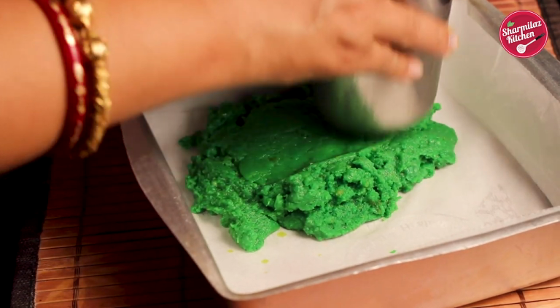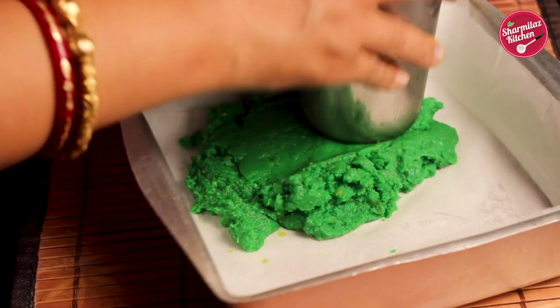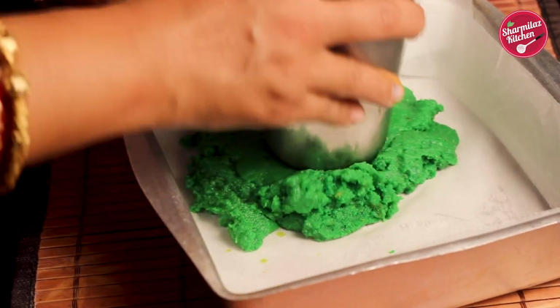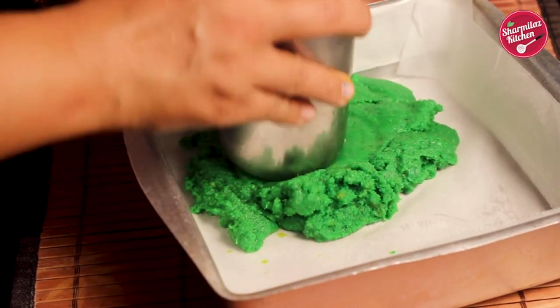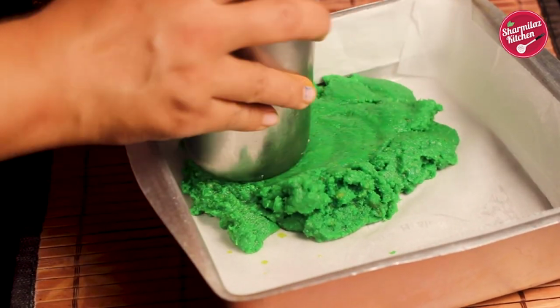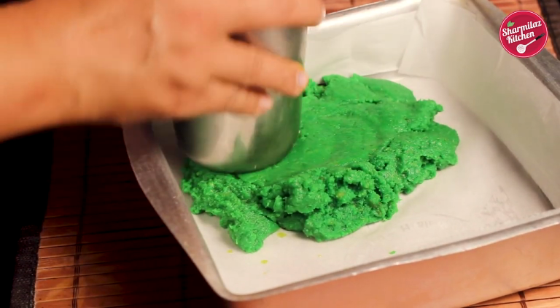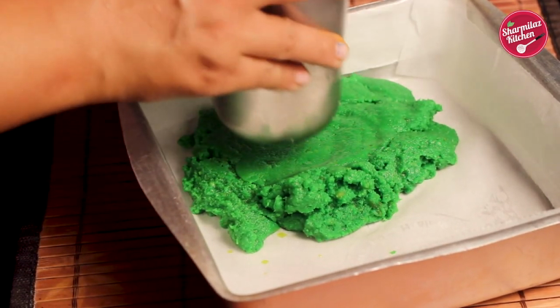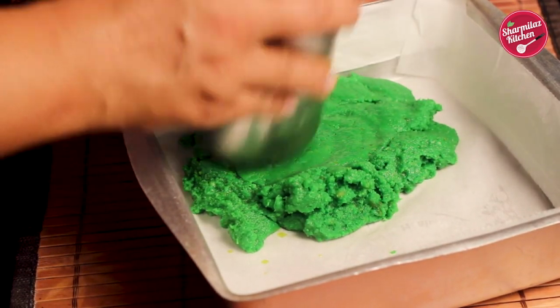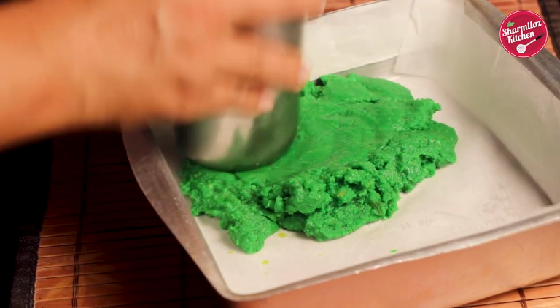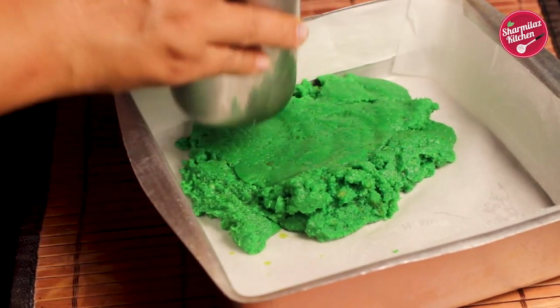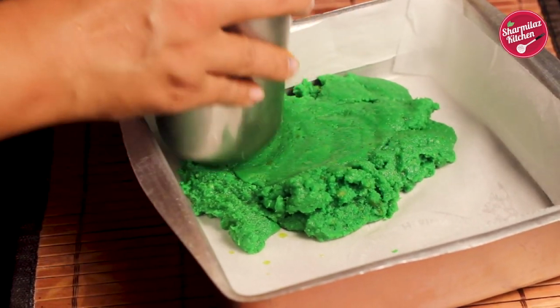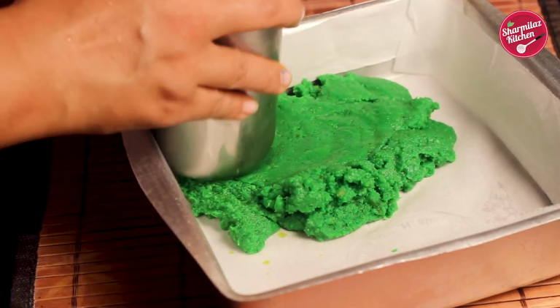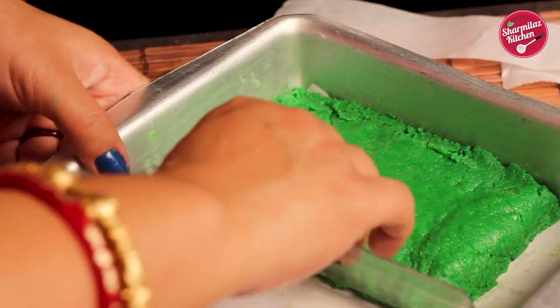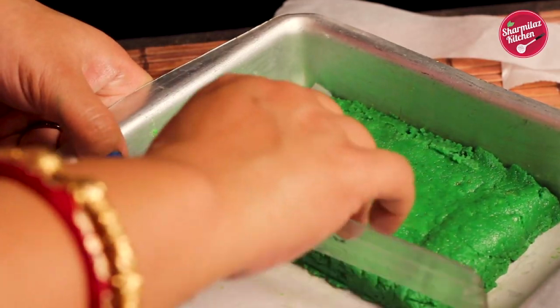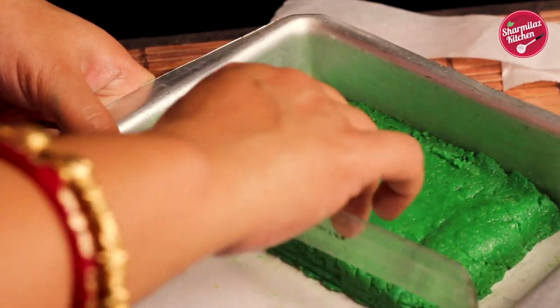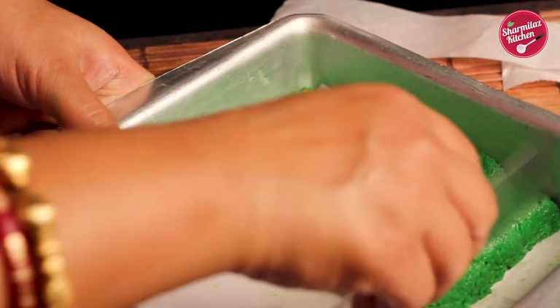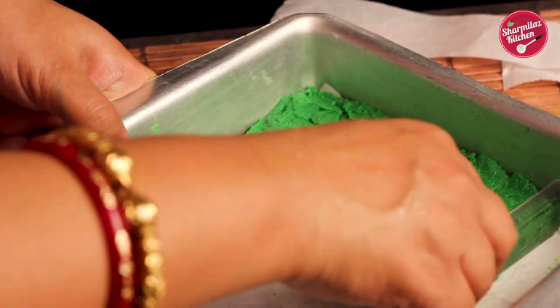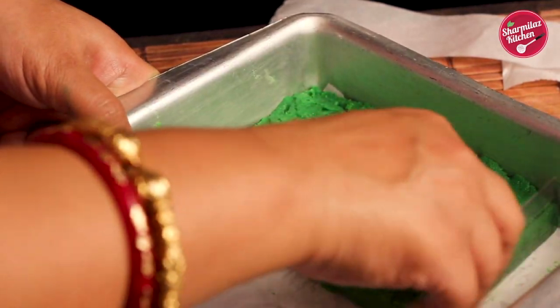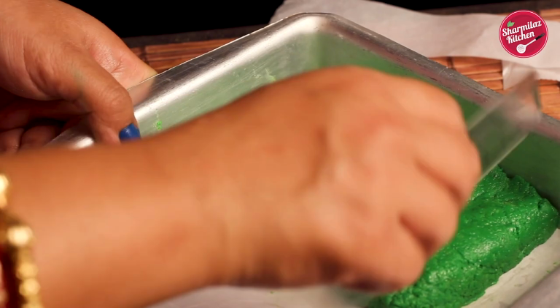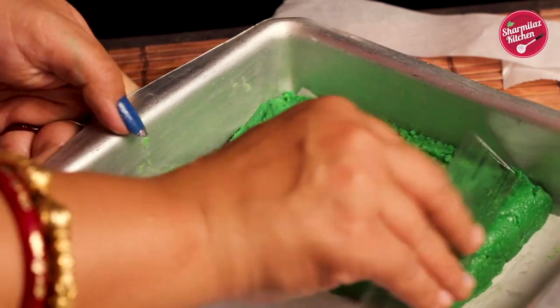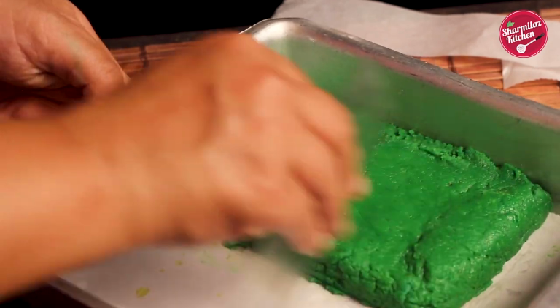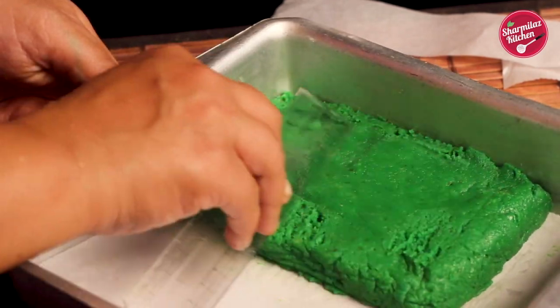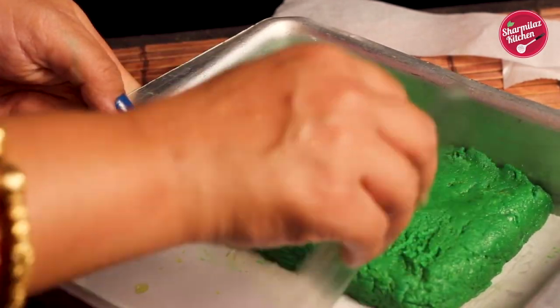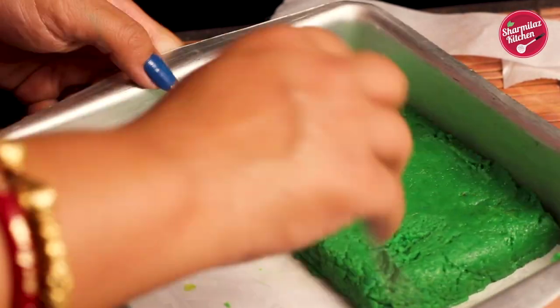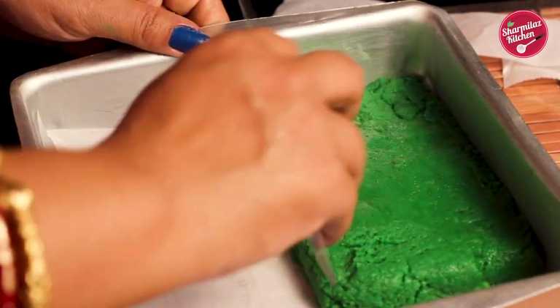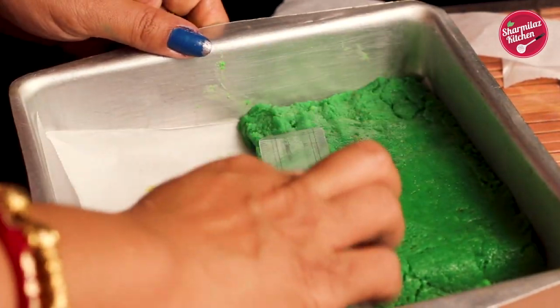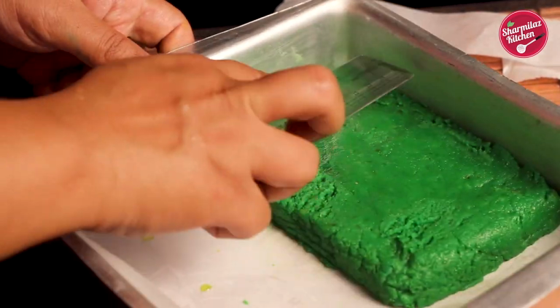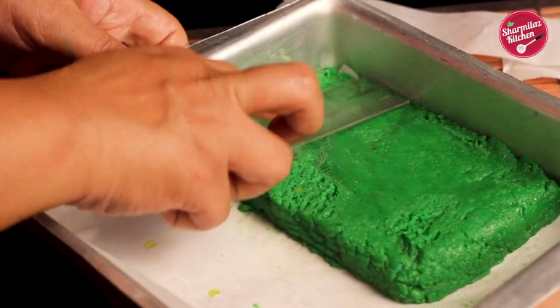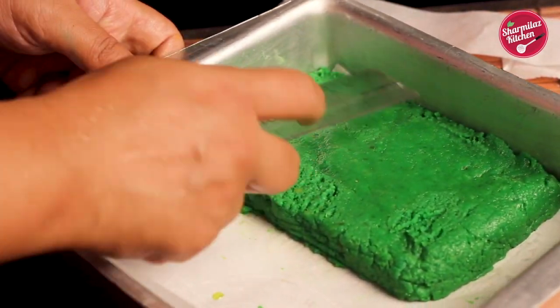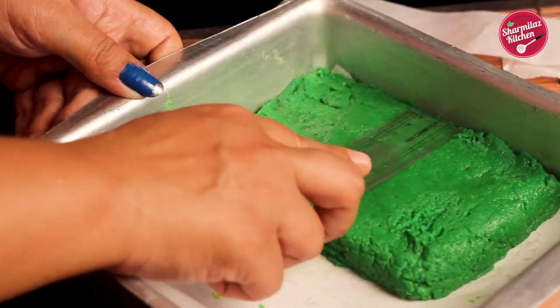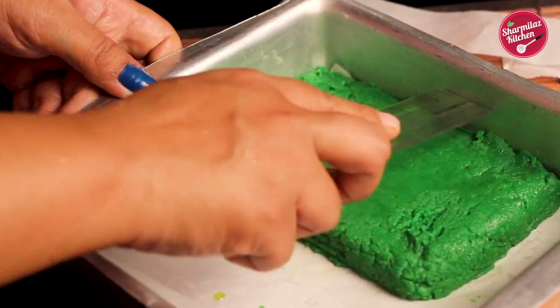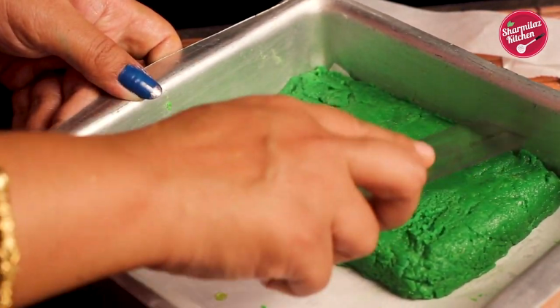Using the back of a glass, spread the green barfi mixture evenly. The mixture should be about half an inch thick. Use a scale or flat surface to make the mixture even from every side.